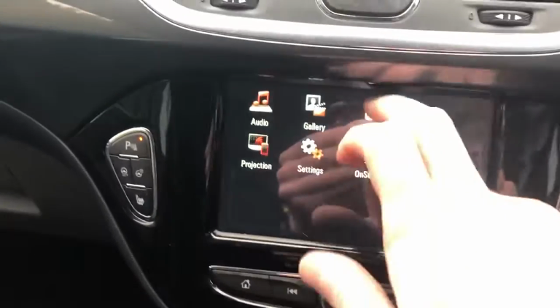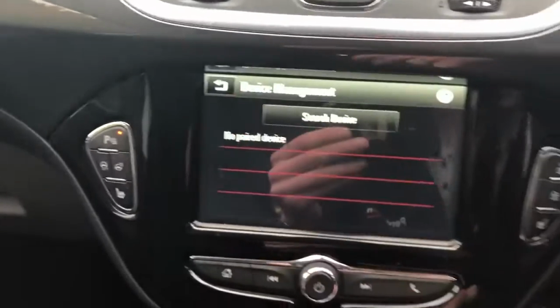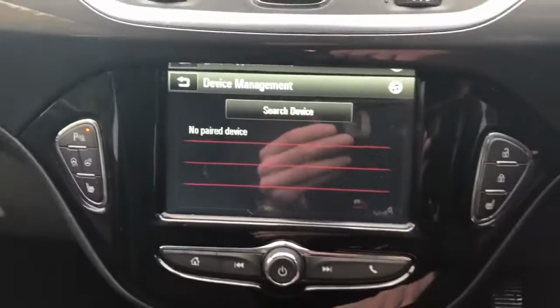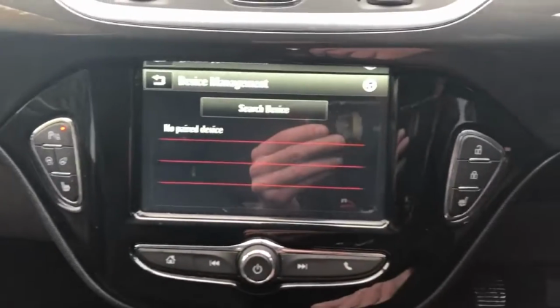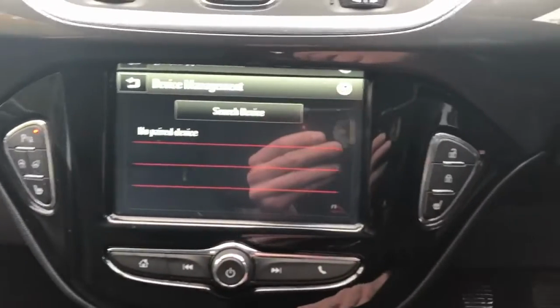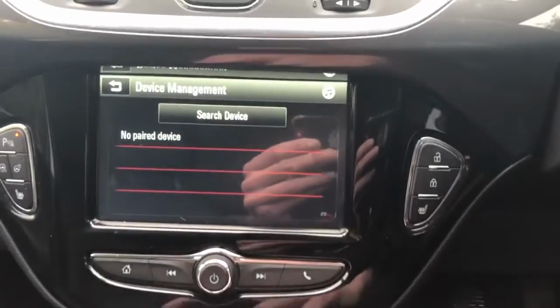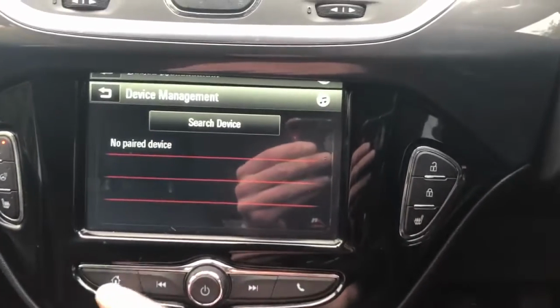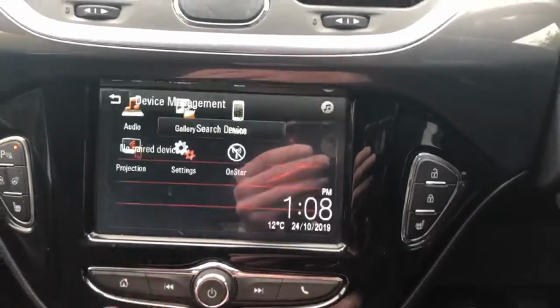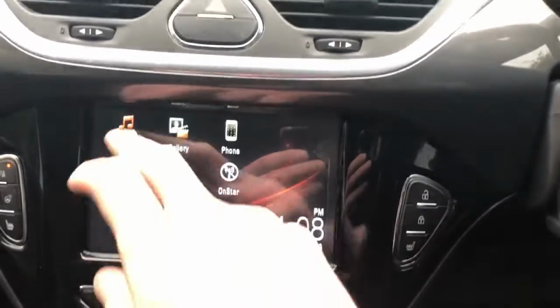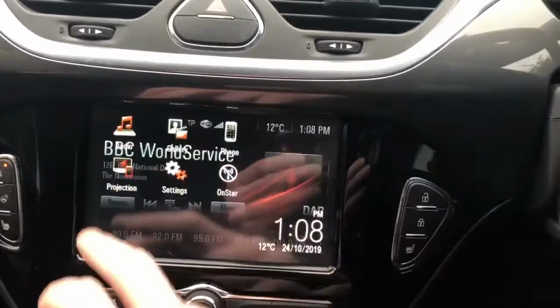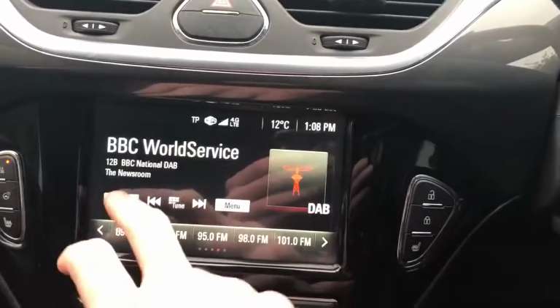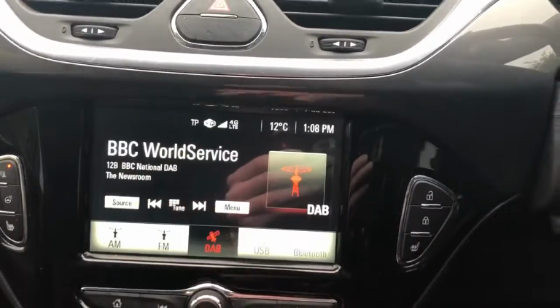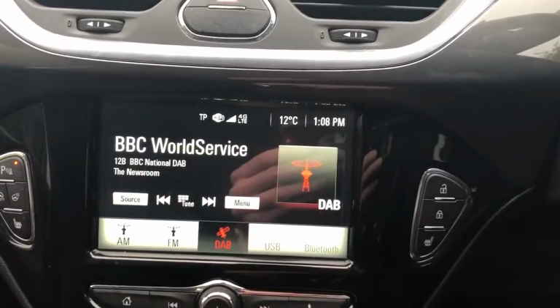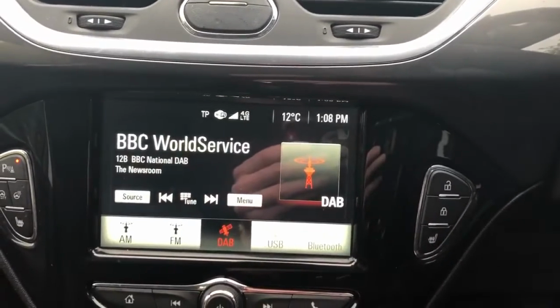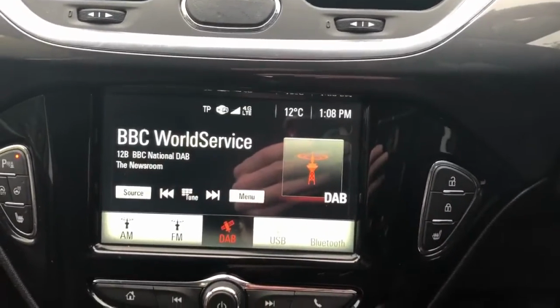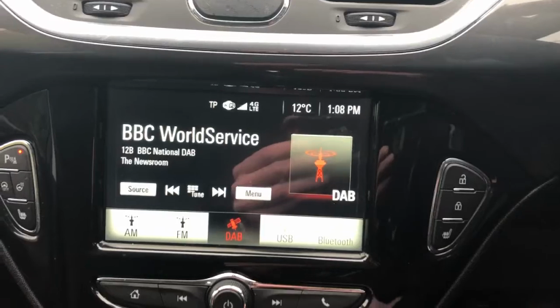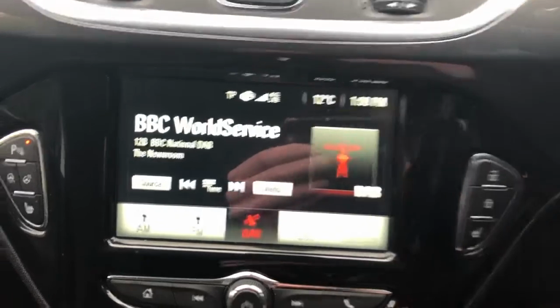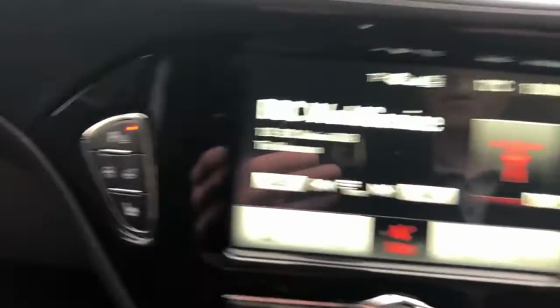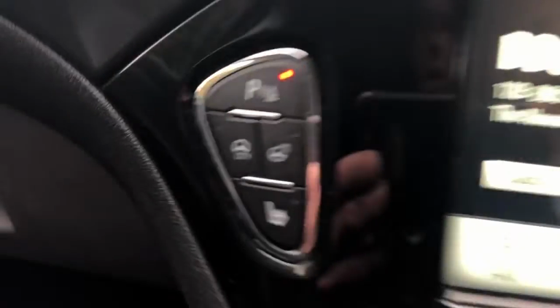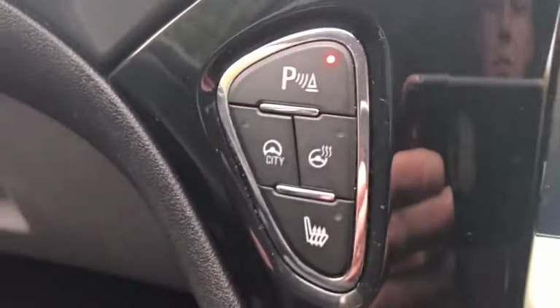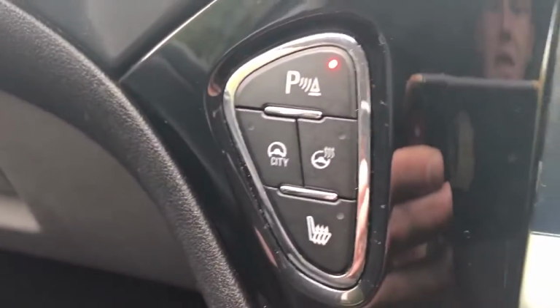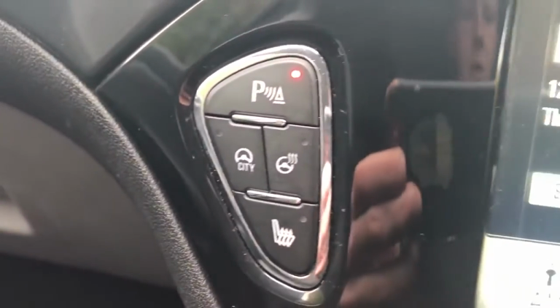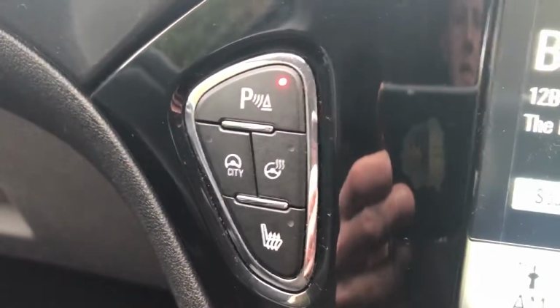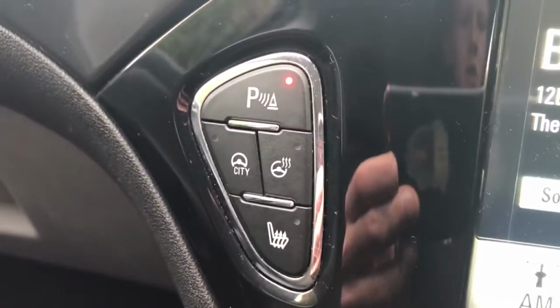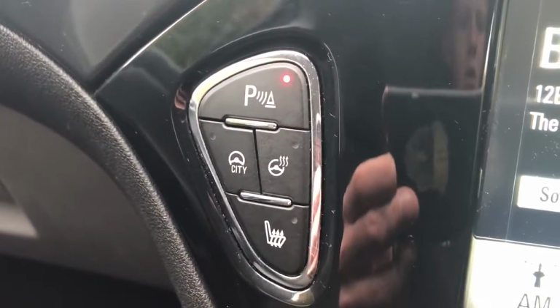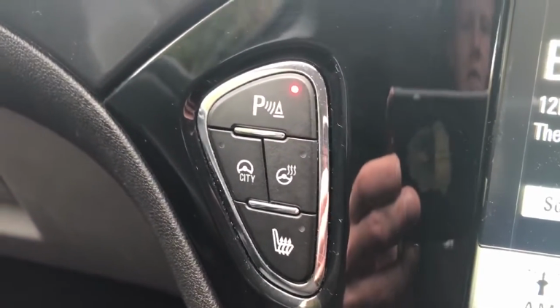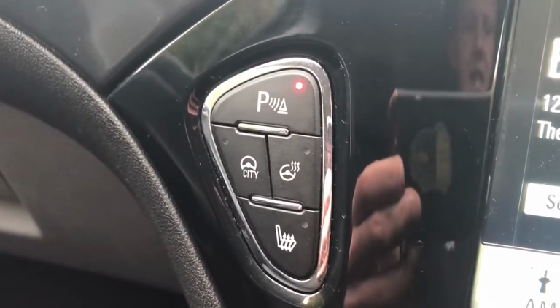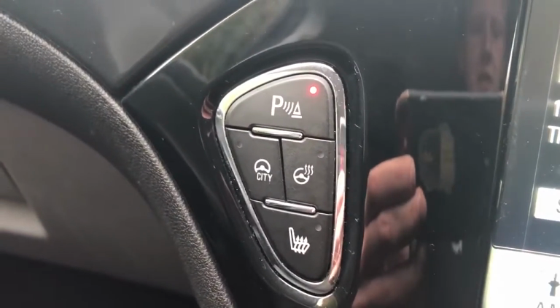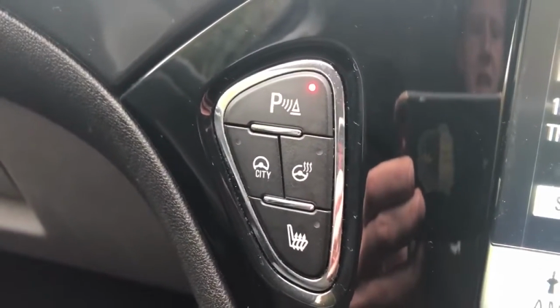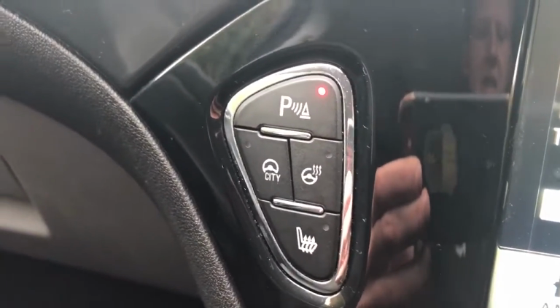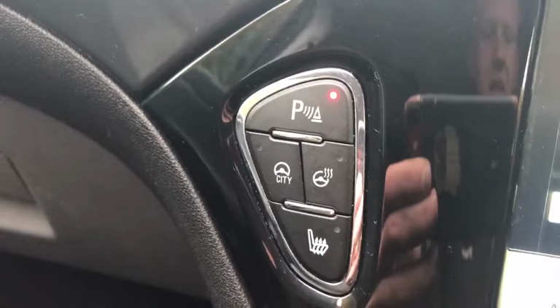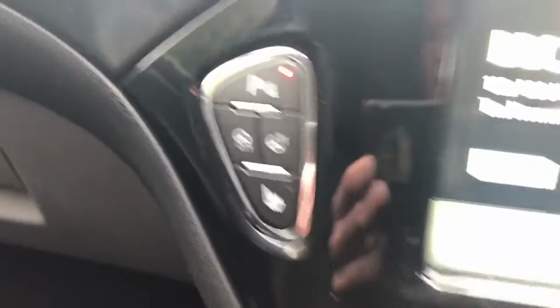We have Bluetooth connectivity for your phone, FM, AM and DAB radio, the option to have your parking sensors on or off, and heated front seats and a heated steering wheel.